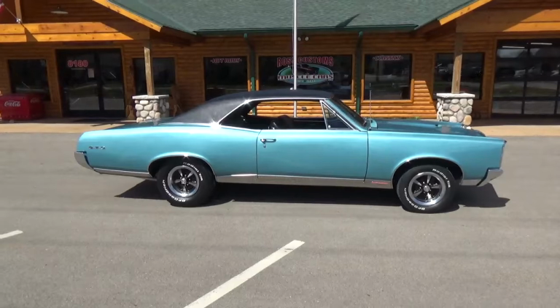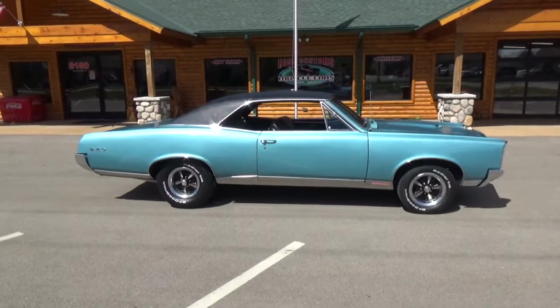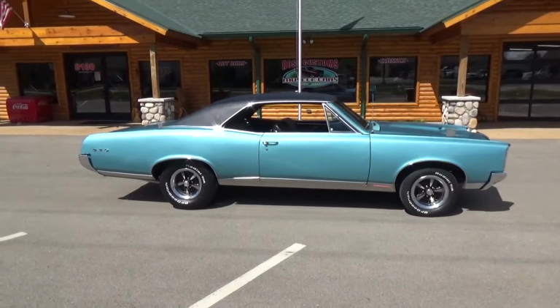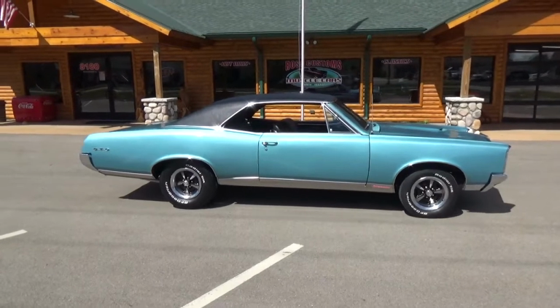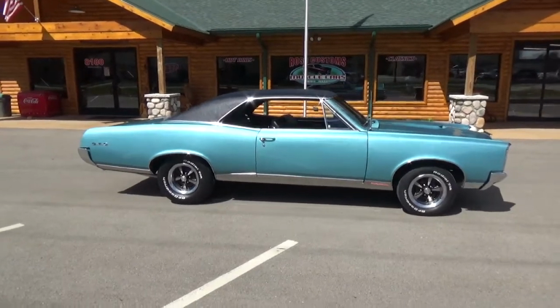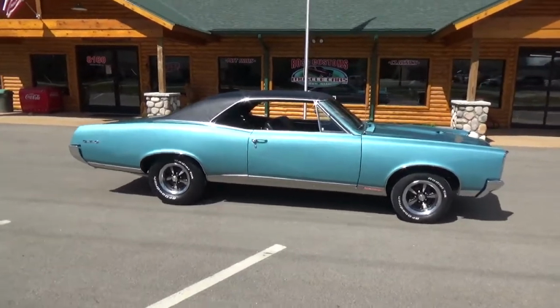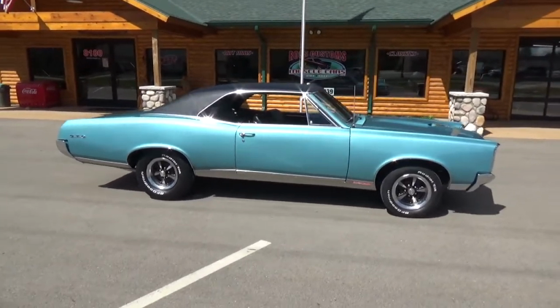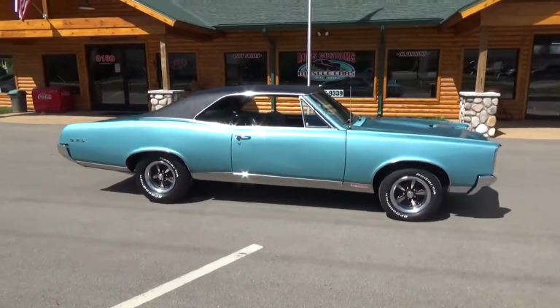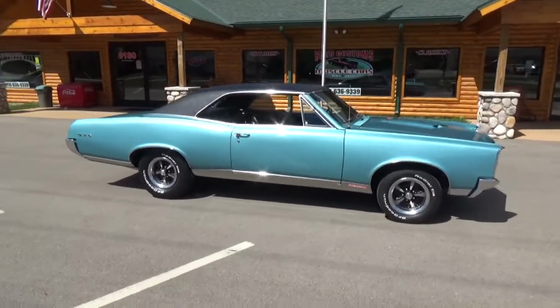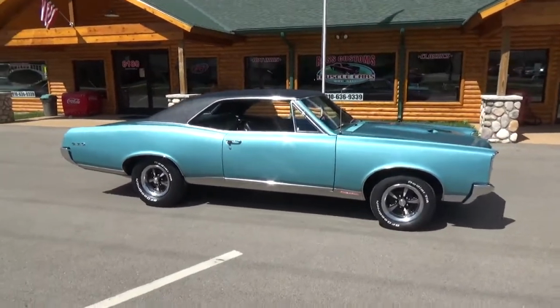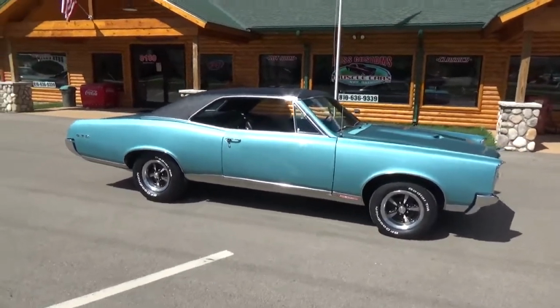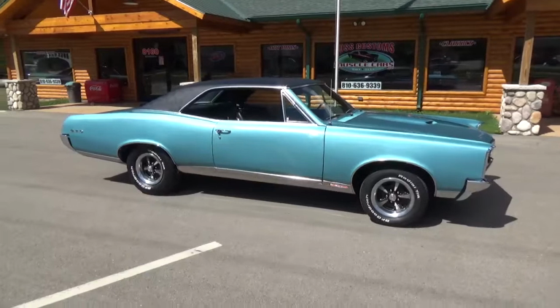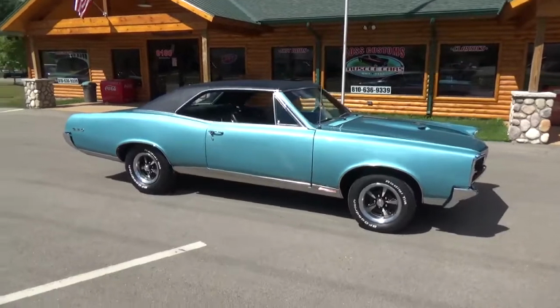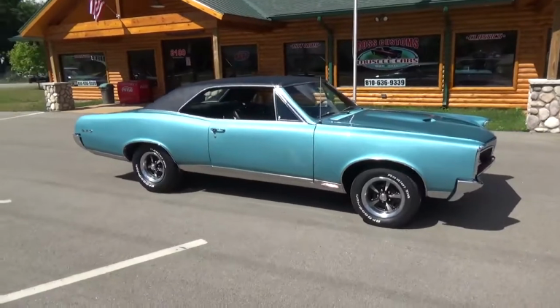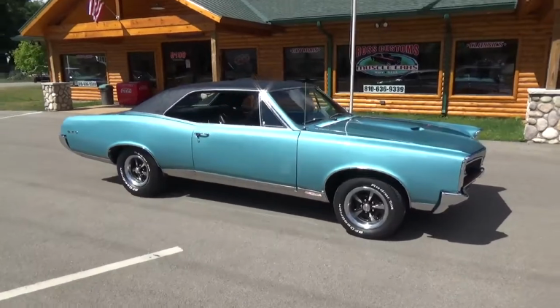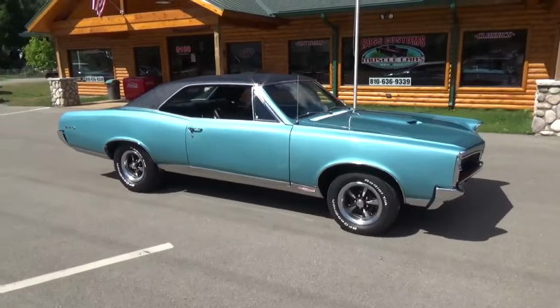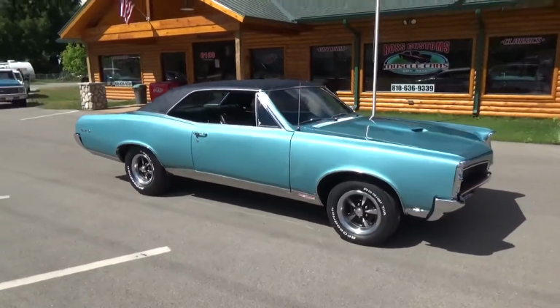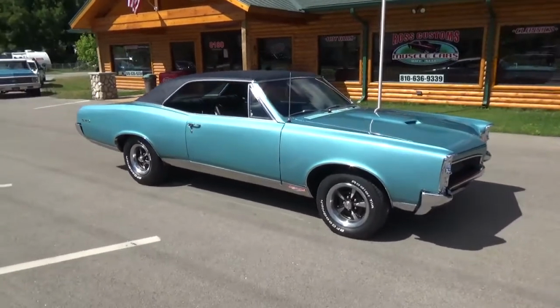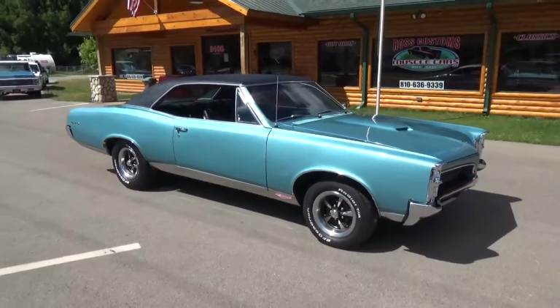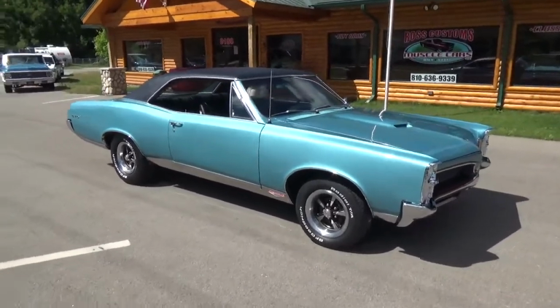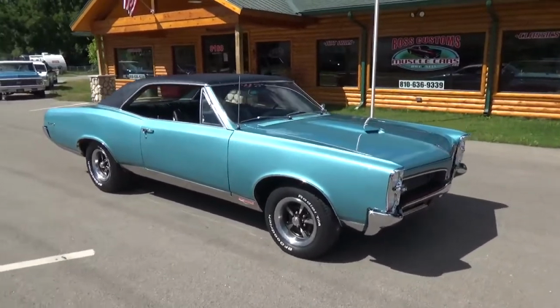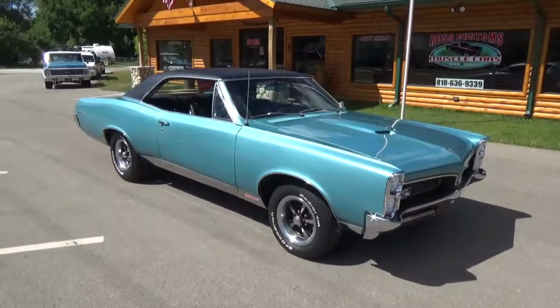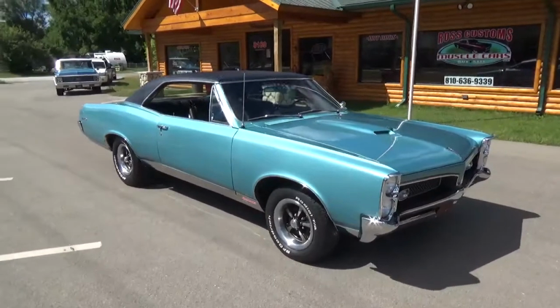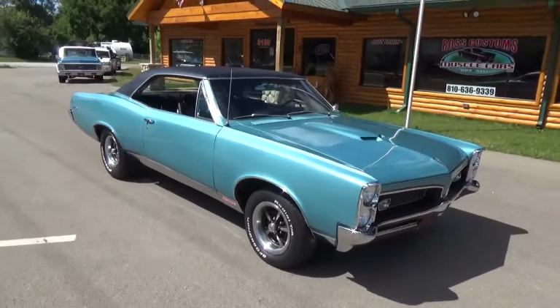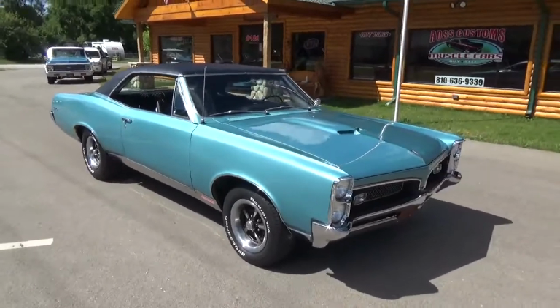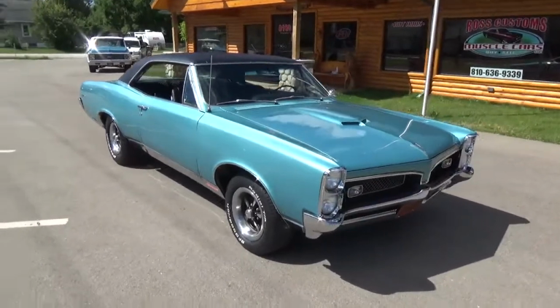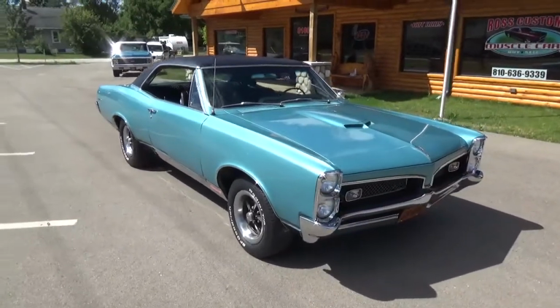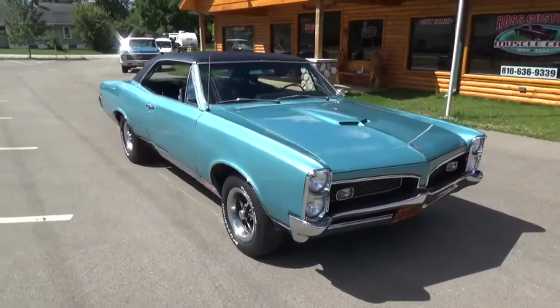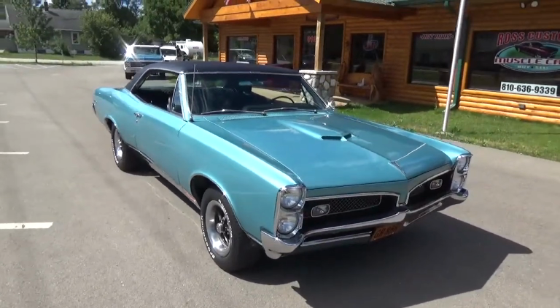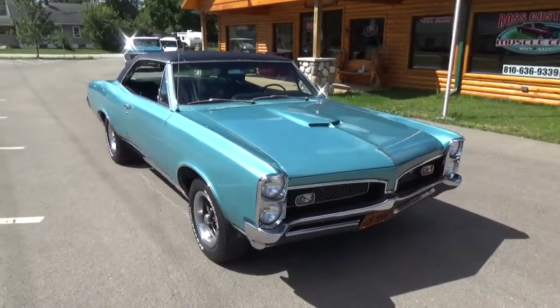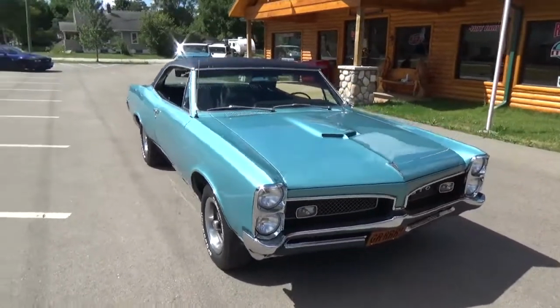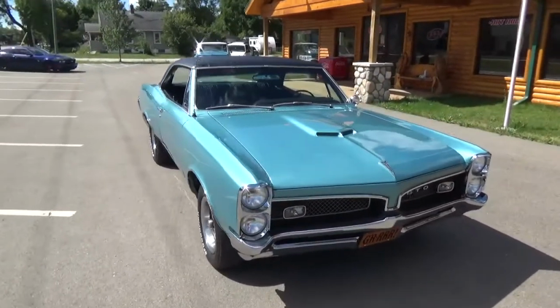How you doing folks, this is Ross, Ross Custom Muscle Cars. Today we're checking out a '67 Pontiac GTO, the true 242 VIN, done in Gulf Turquoise with a black top and black interior.